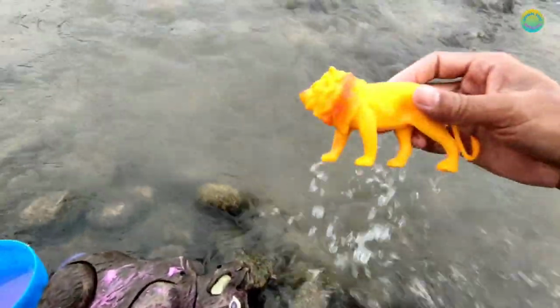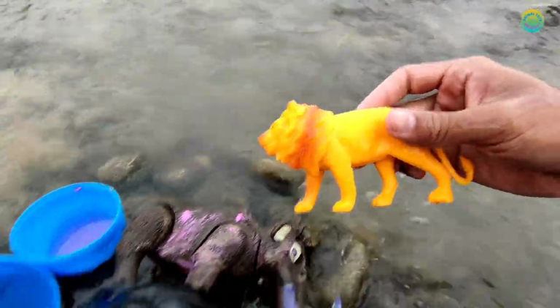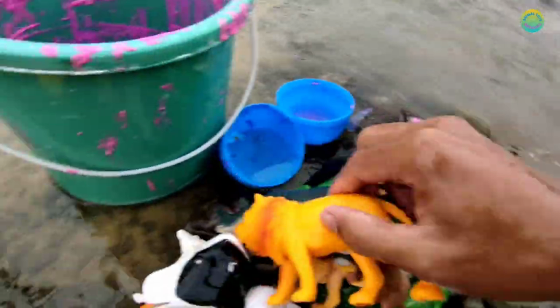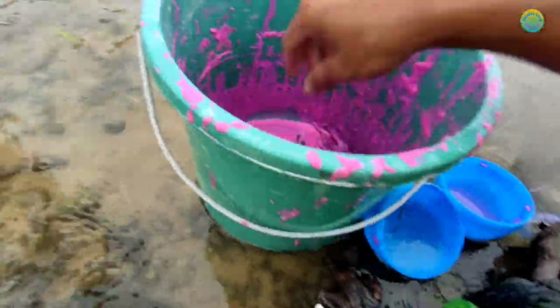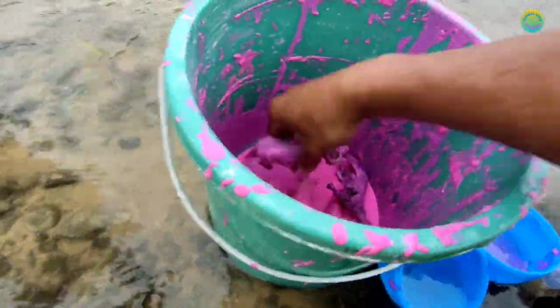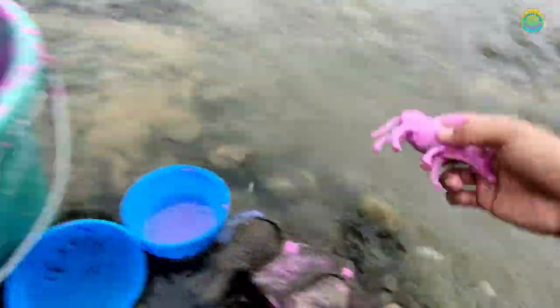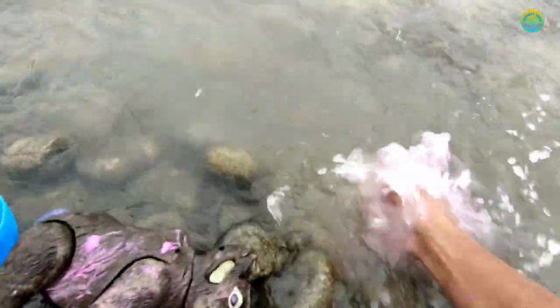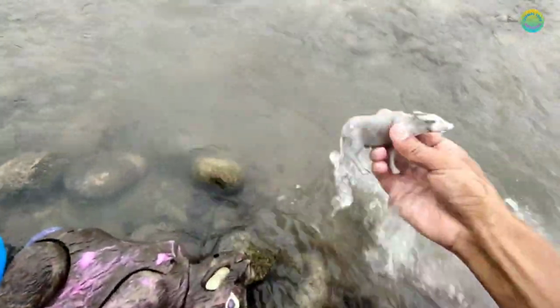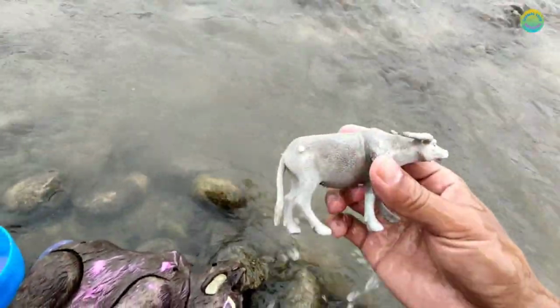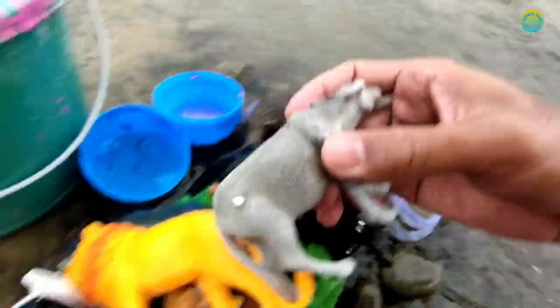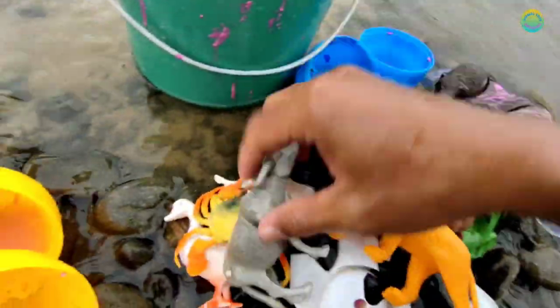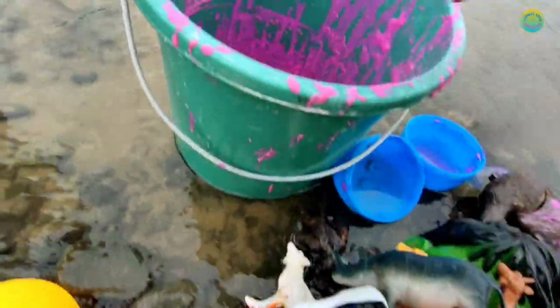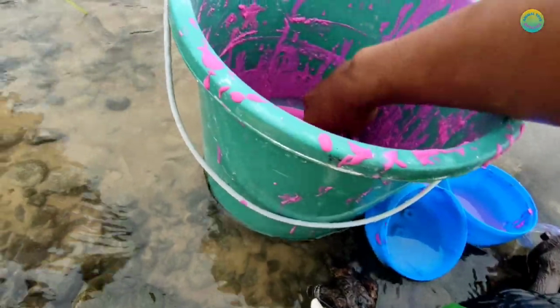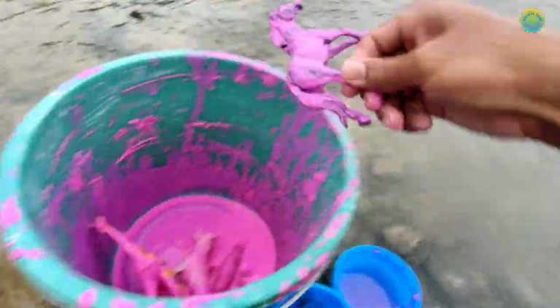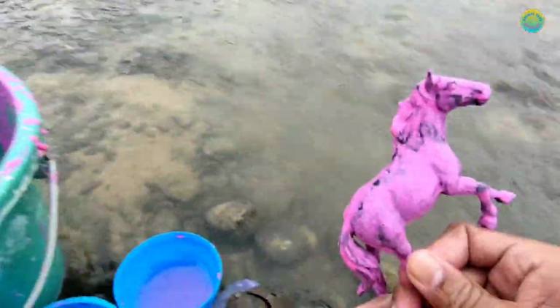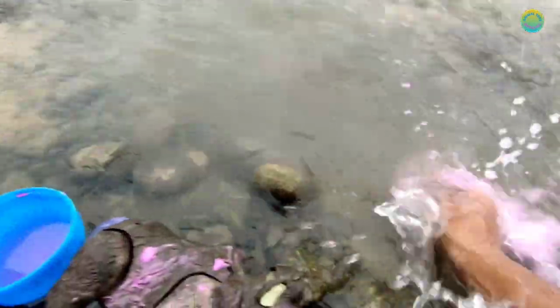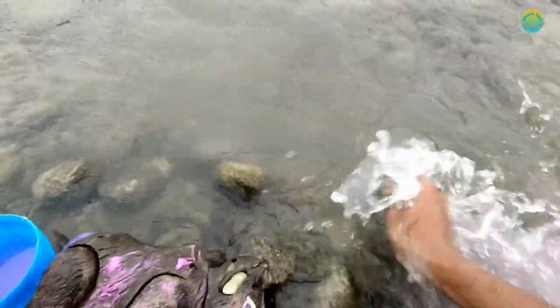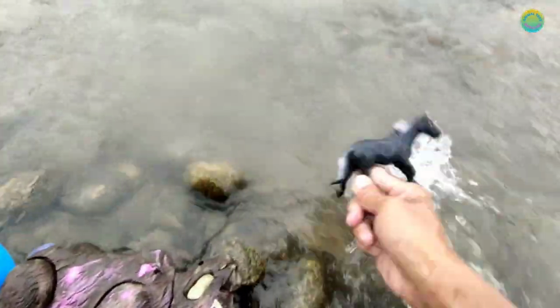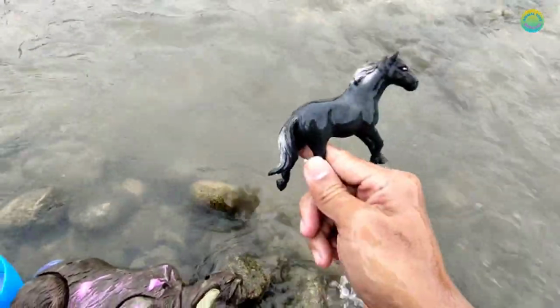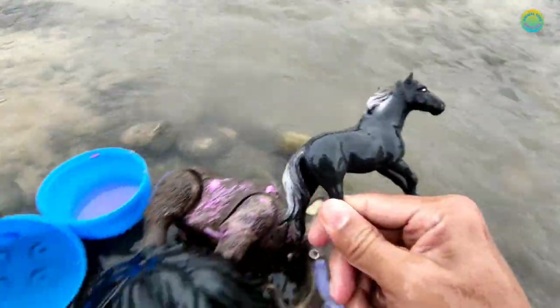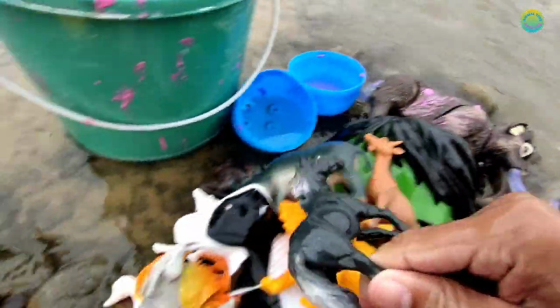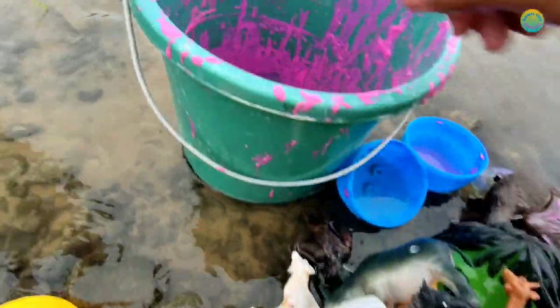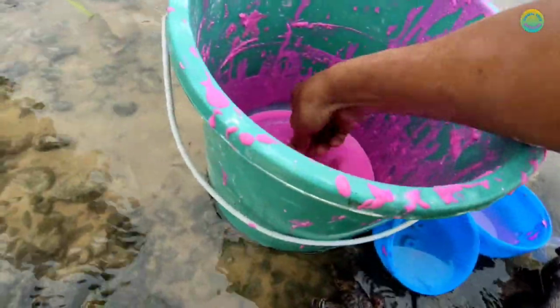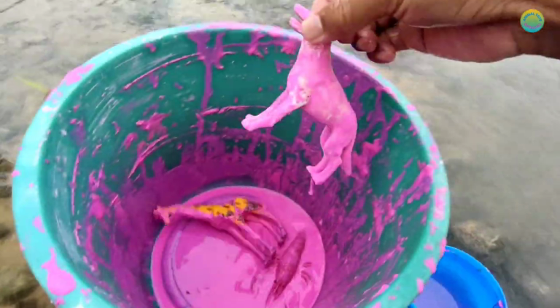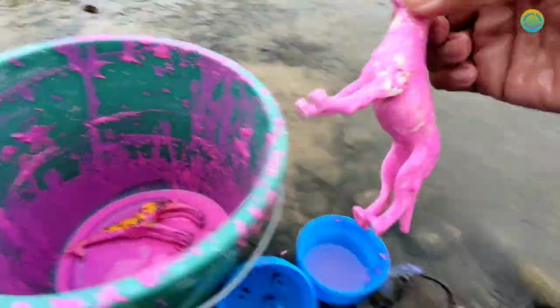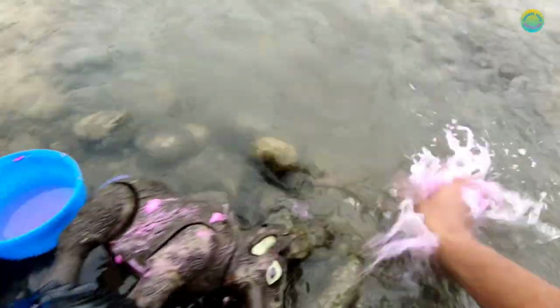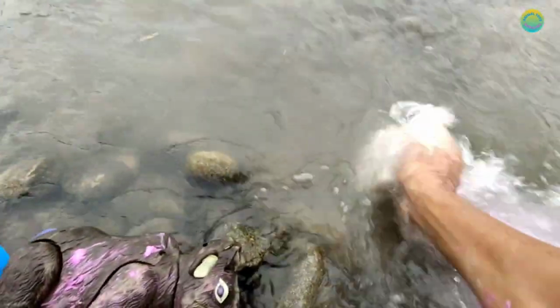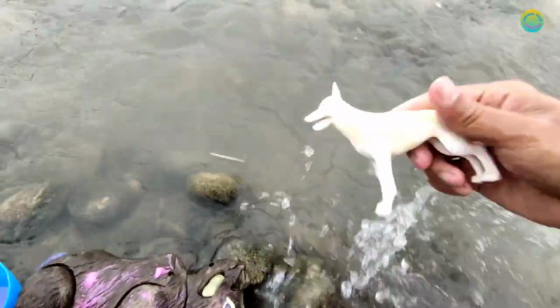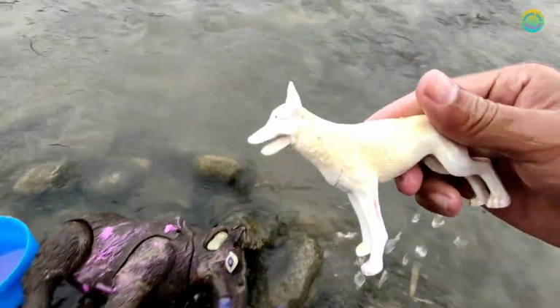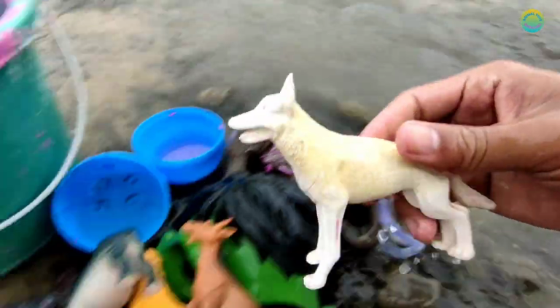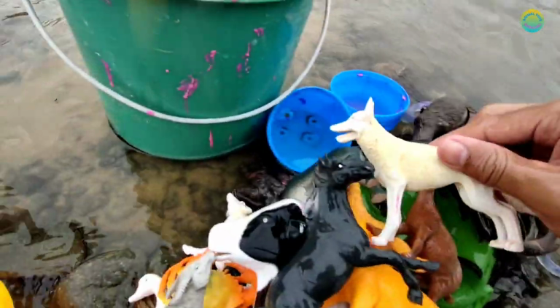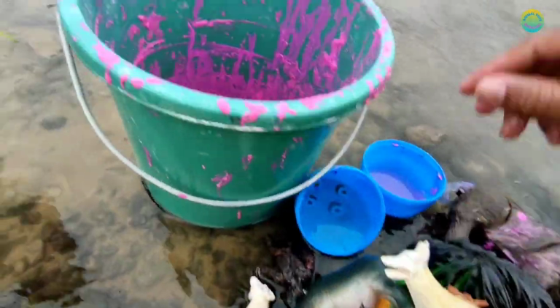Lion, lion. Buffalo. Horse, alias kuda. White wolf, white wolf, white wolf - serigala!